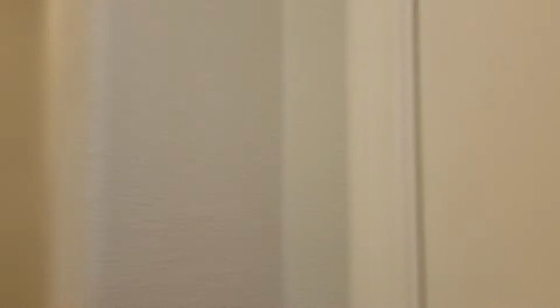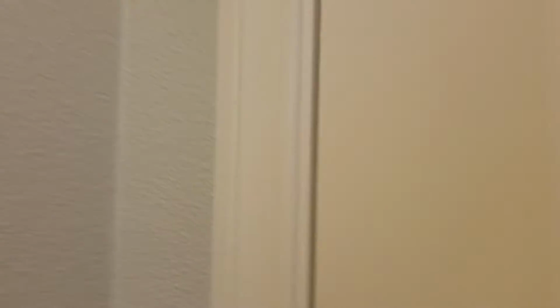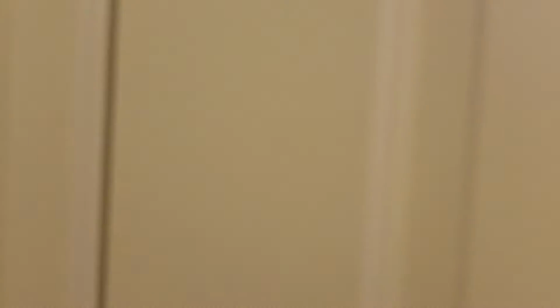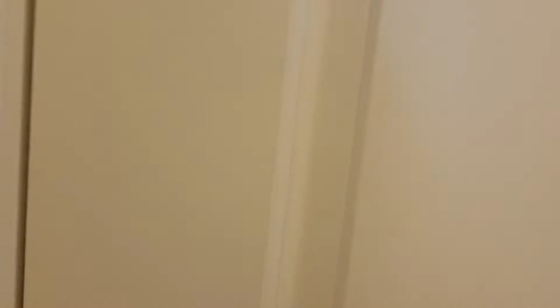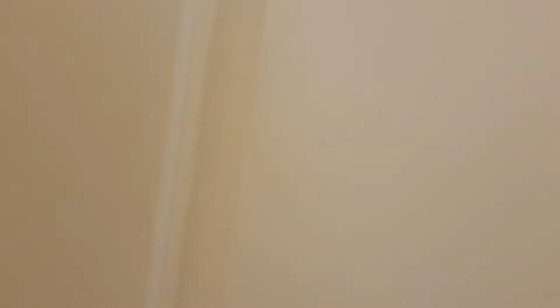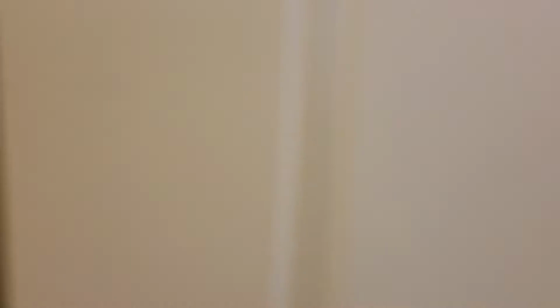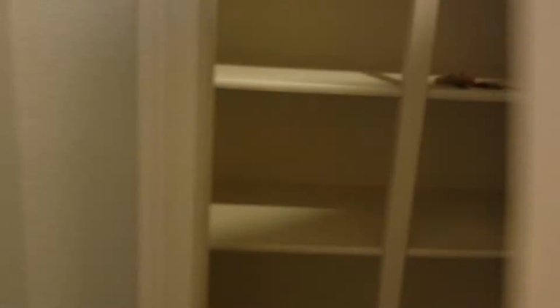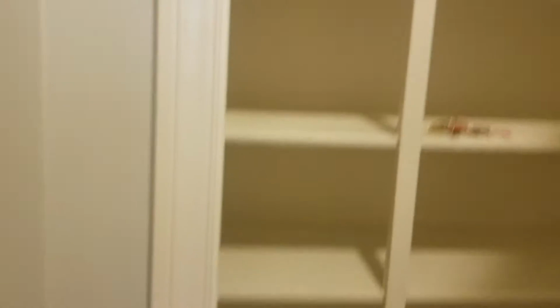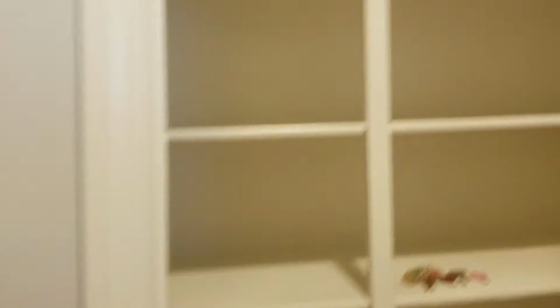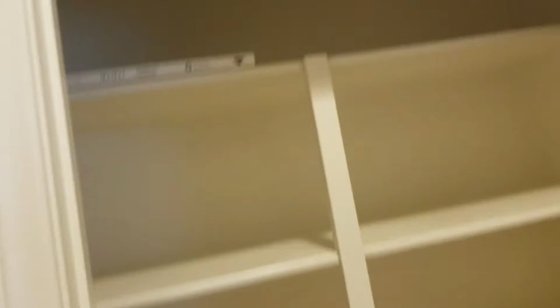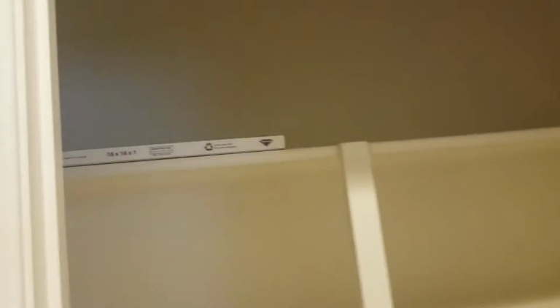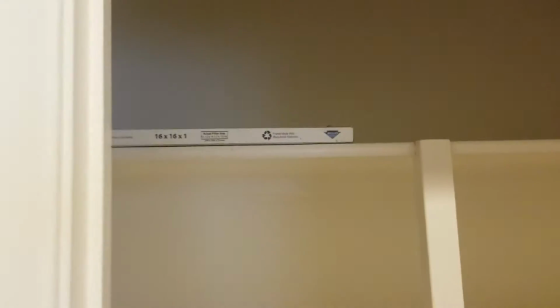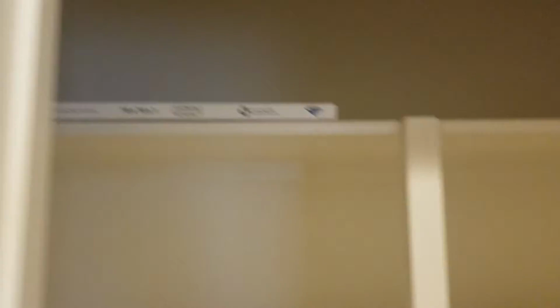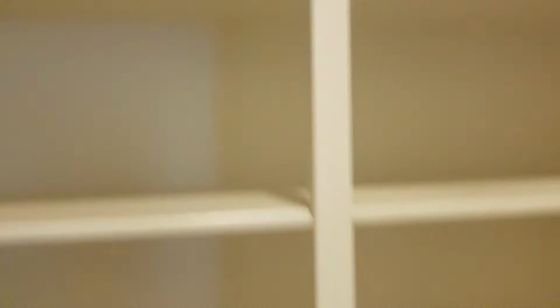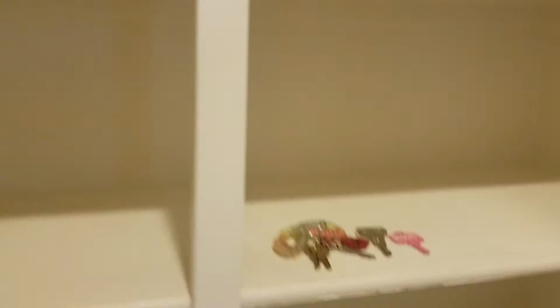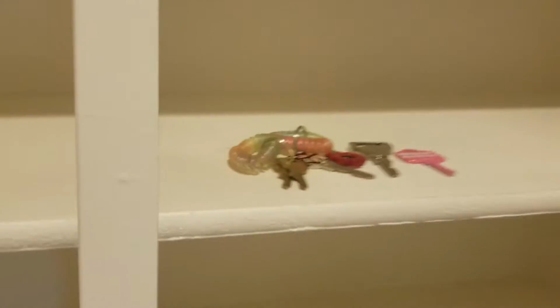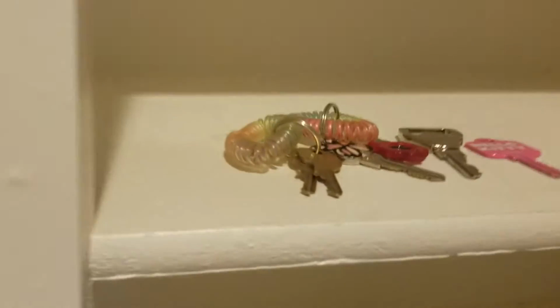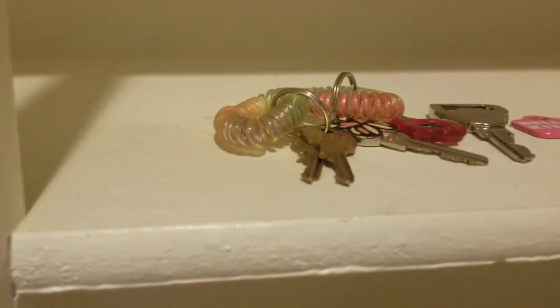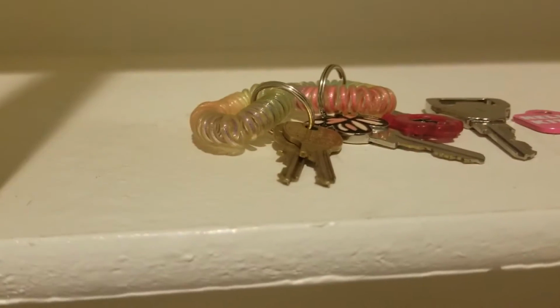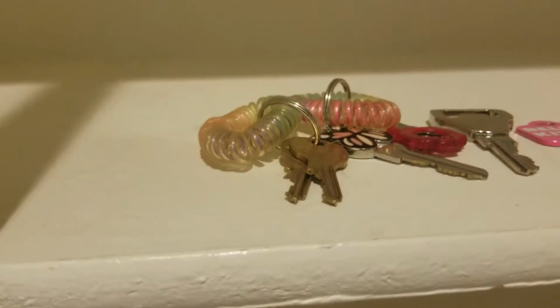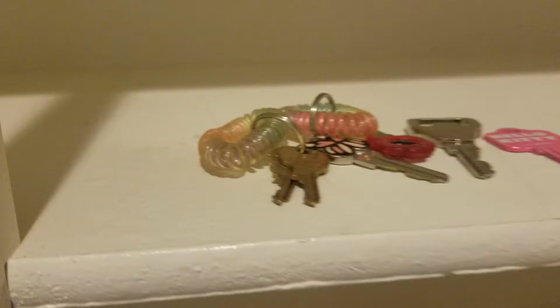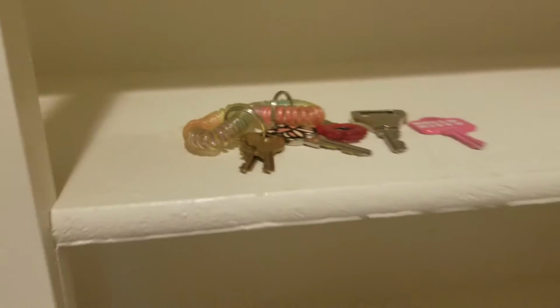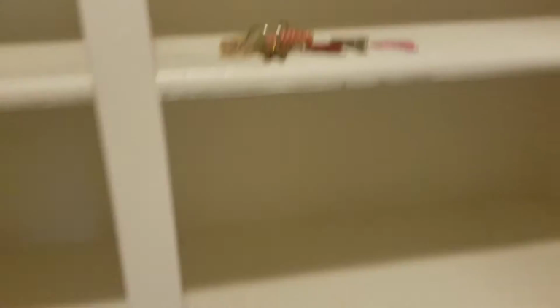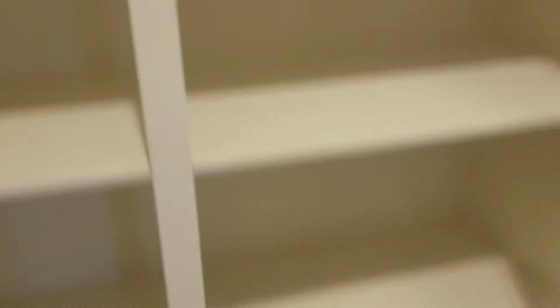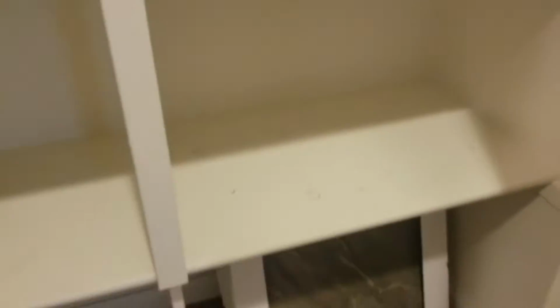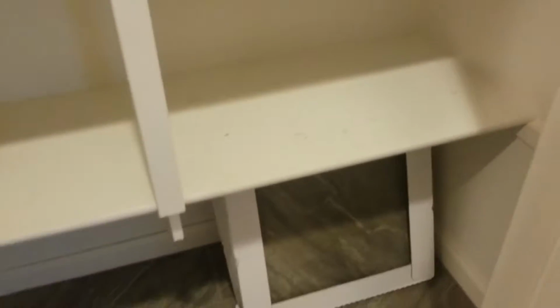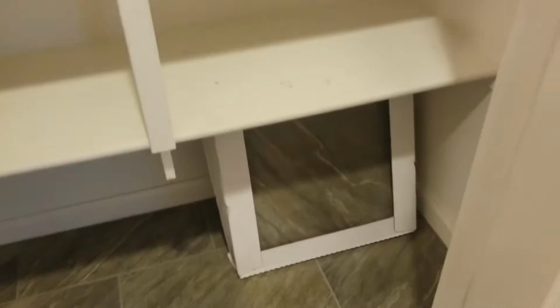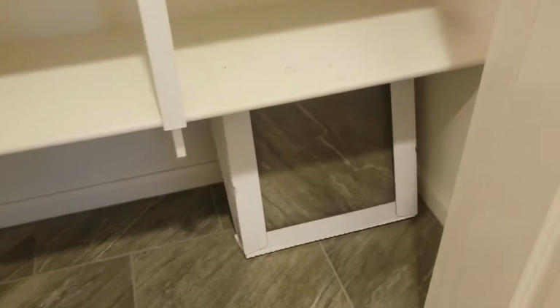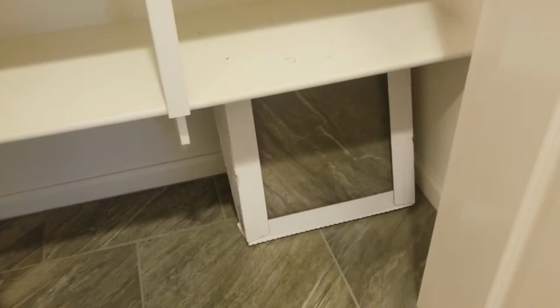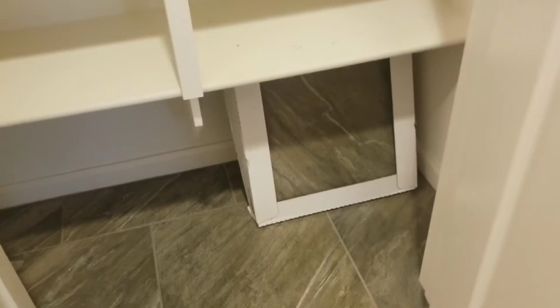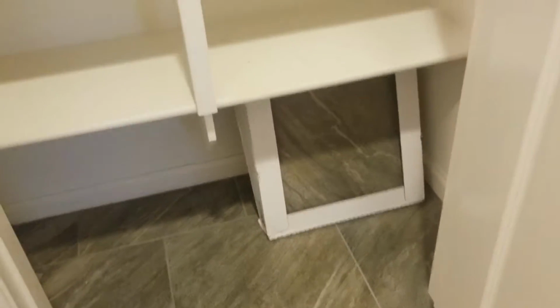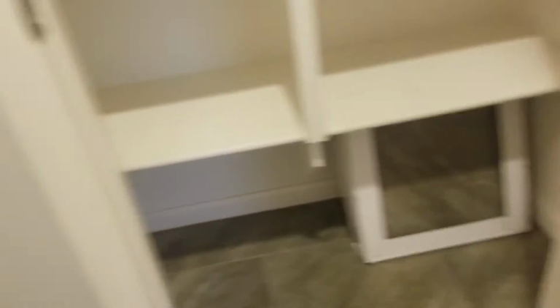Hall closet. You have an air filter and some keys — I'm assuming mailboxes, front door, etc. And some spare tiles for the flooring, just in case.